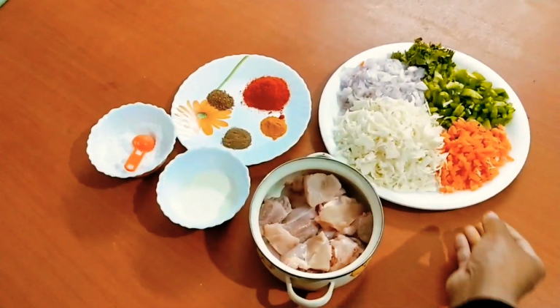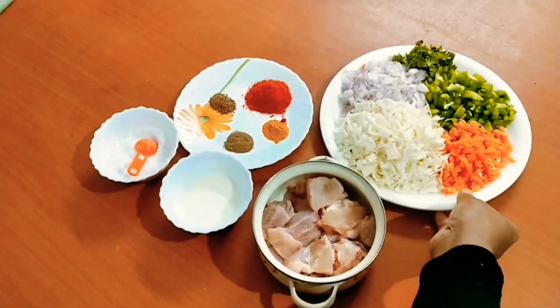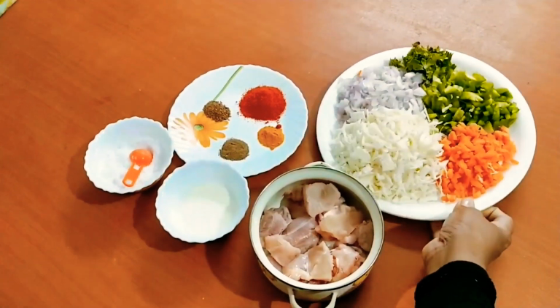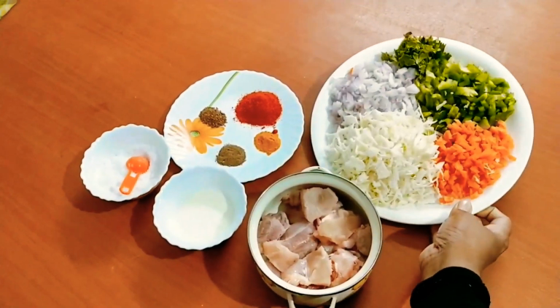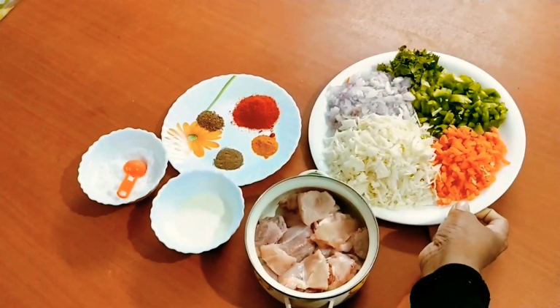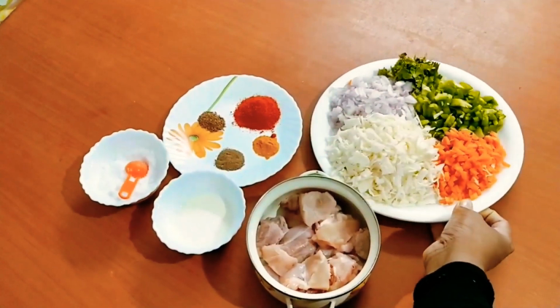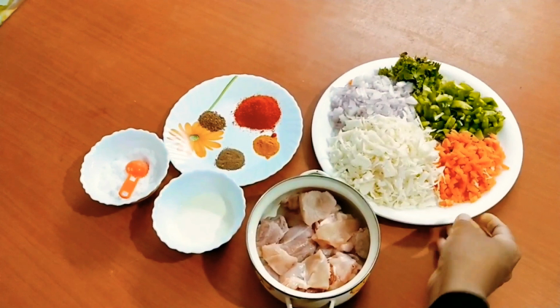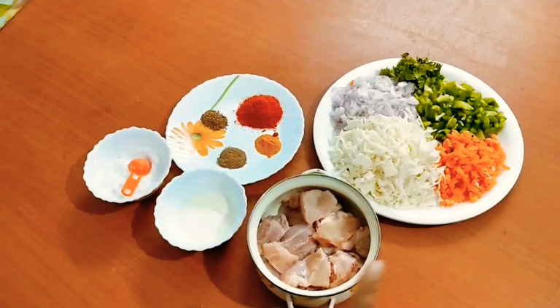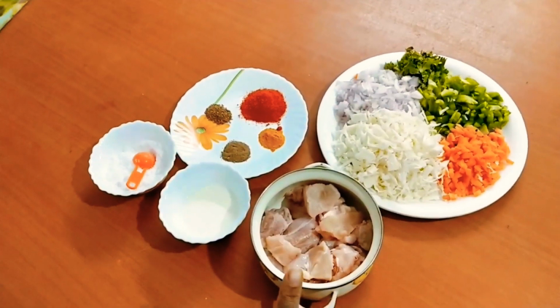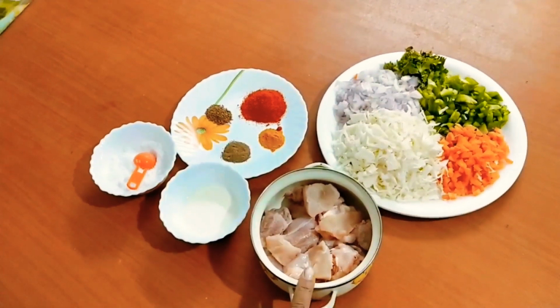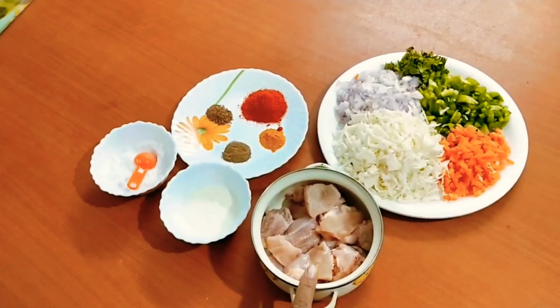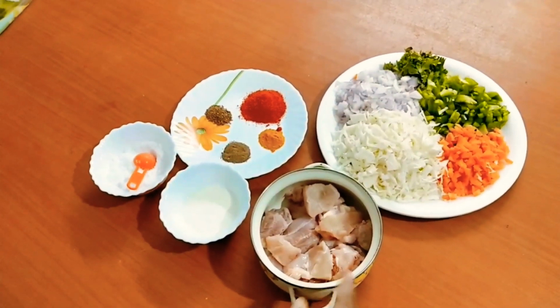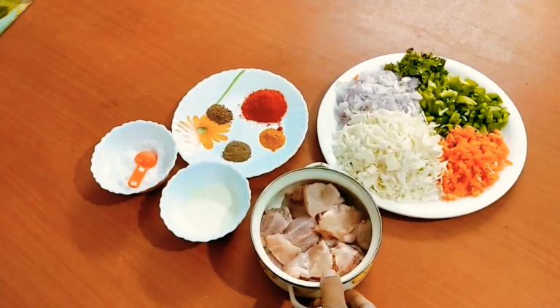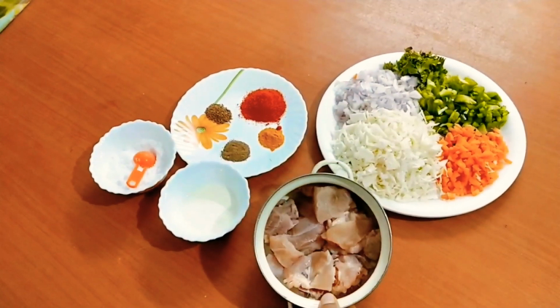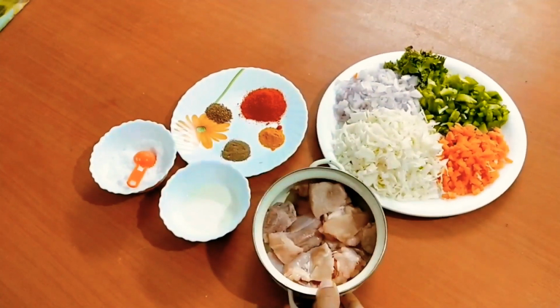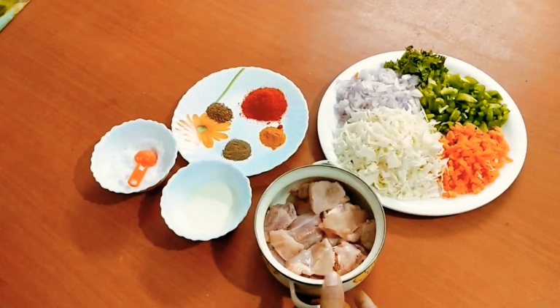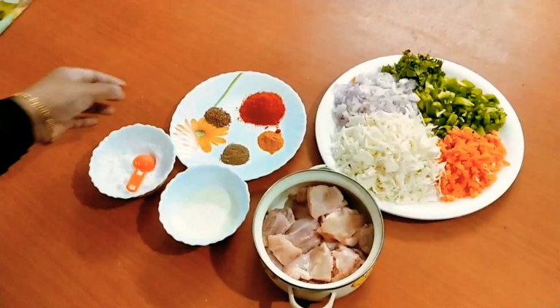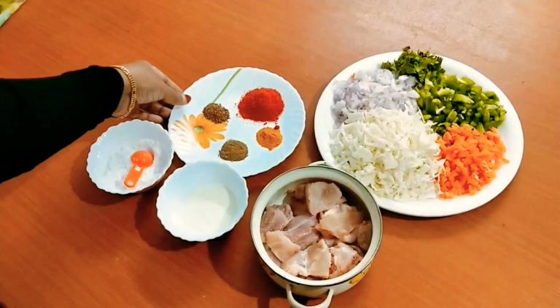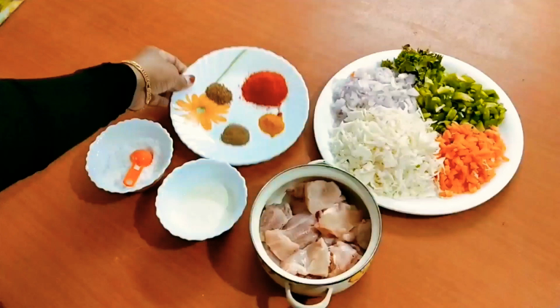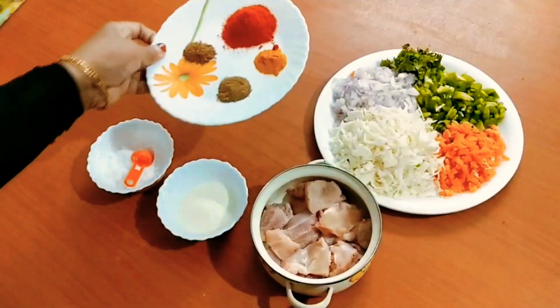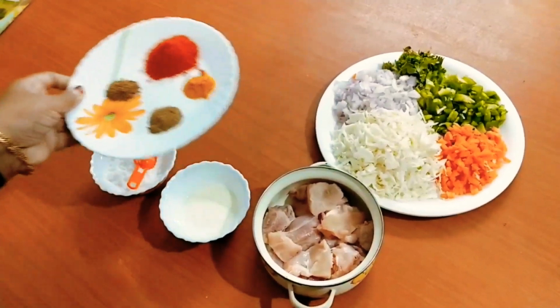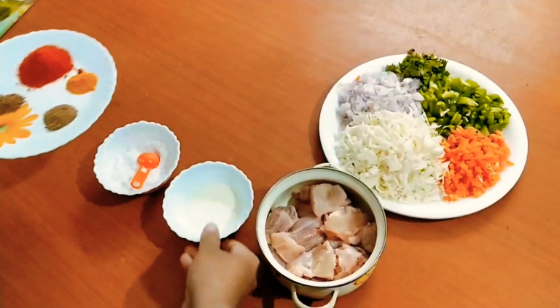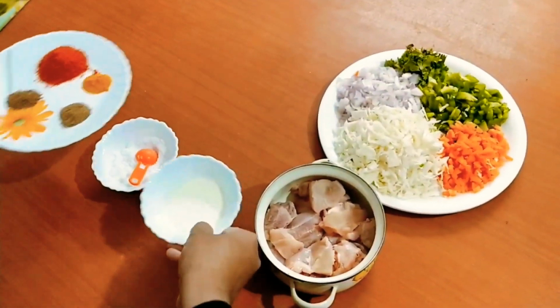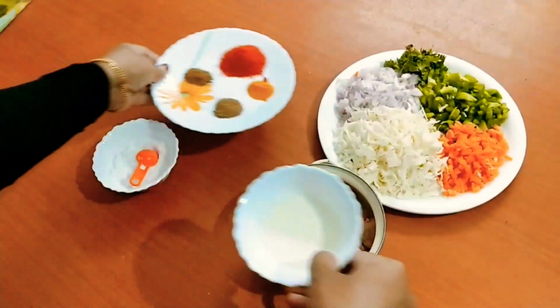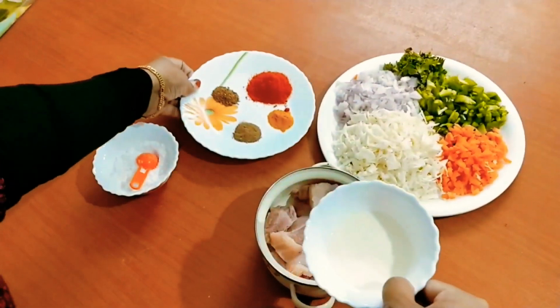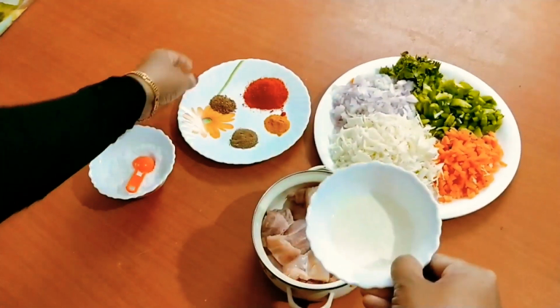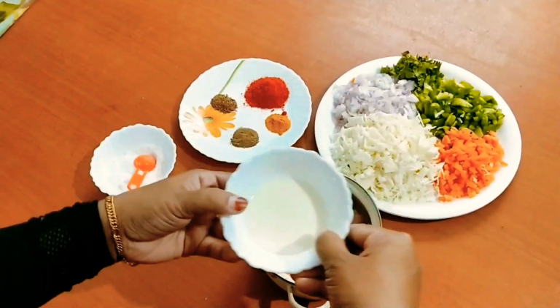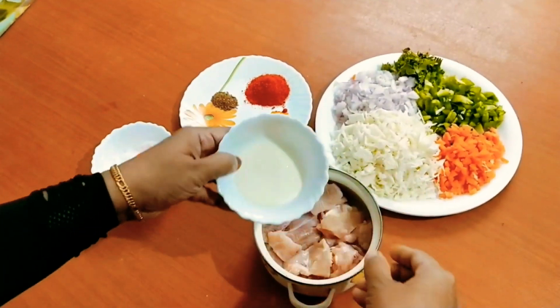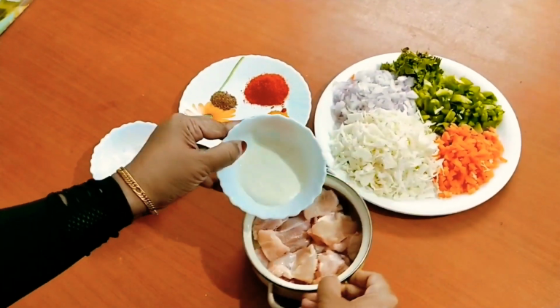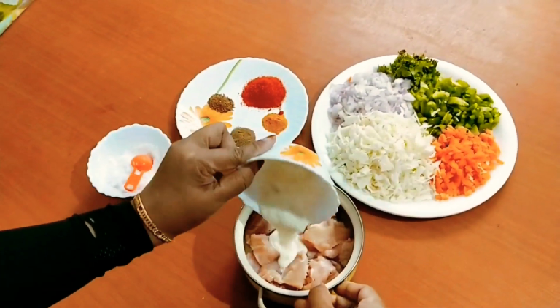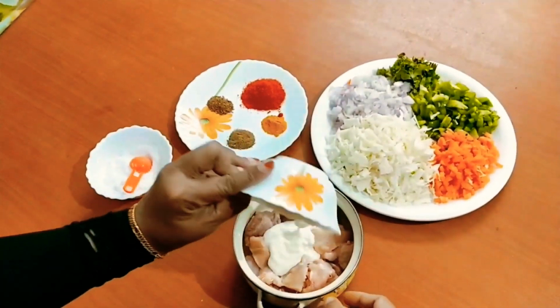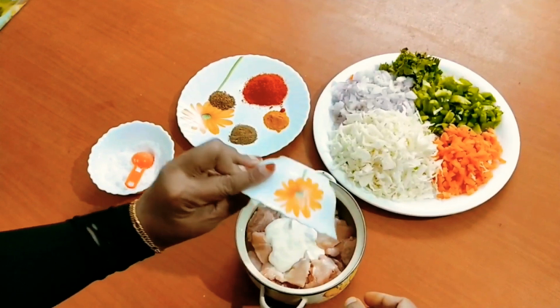We will make the vegetables for the dish. We will add chicken to the chicken. Add a little bit of chicken. Add 1 teaspoon of garlic.